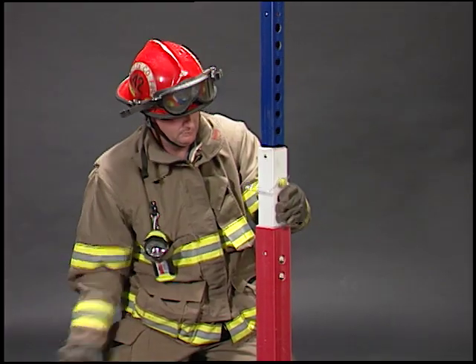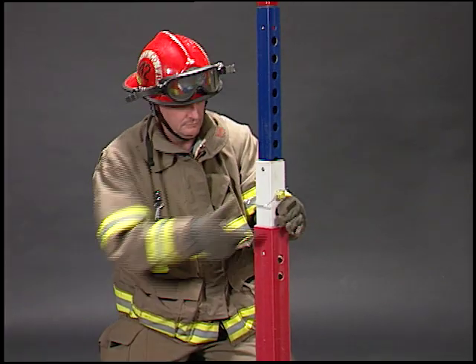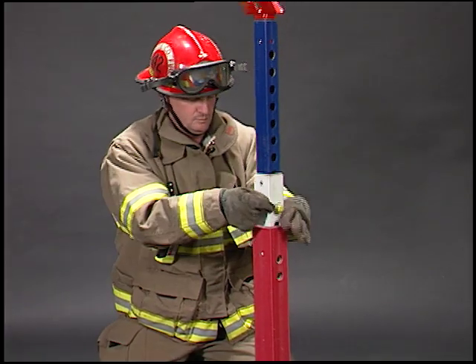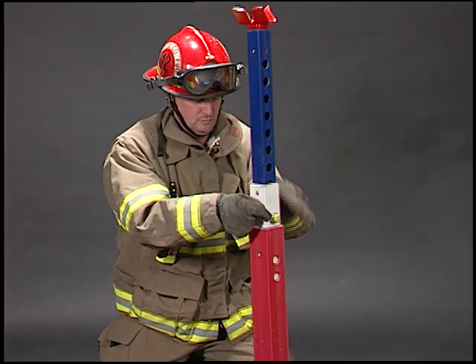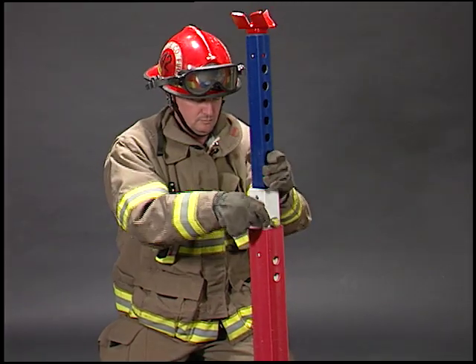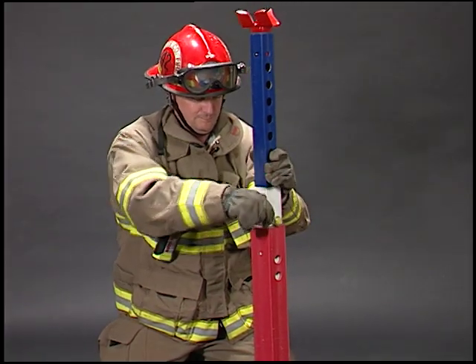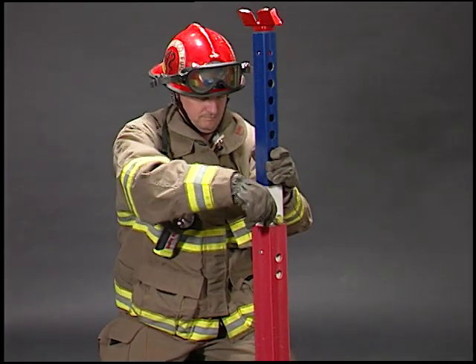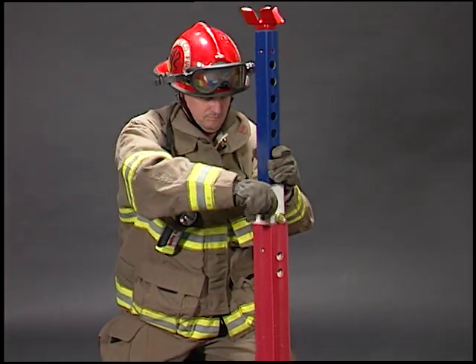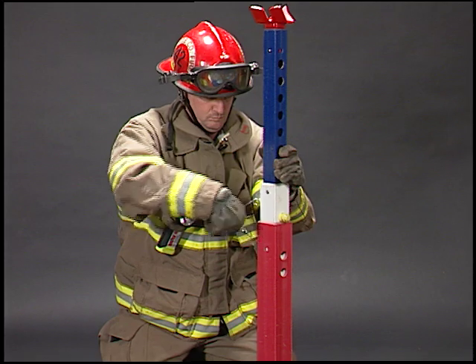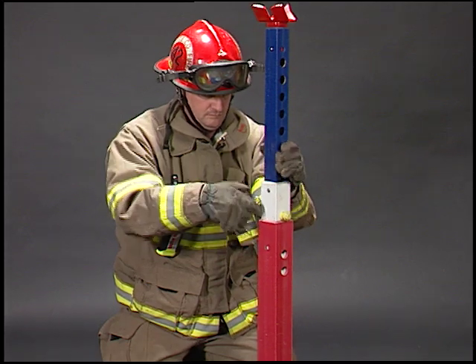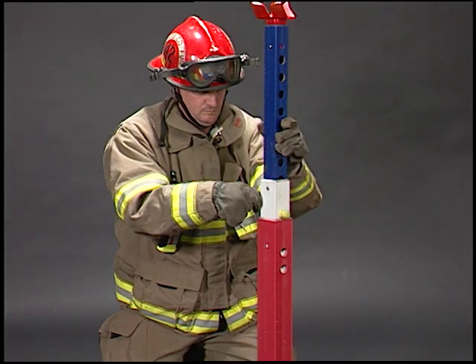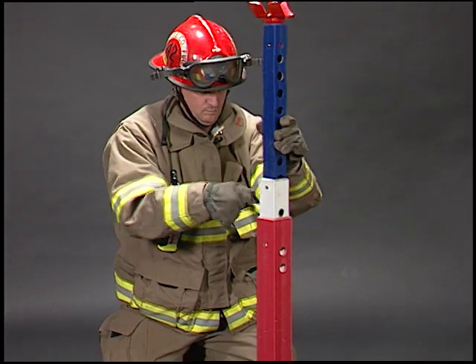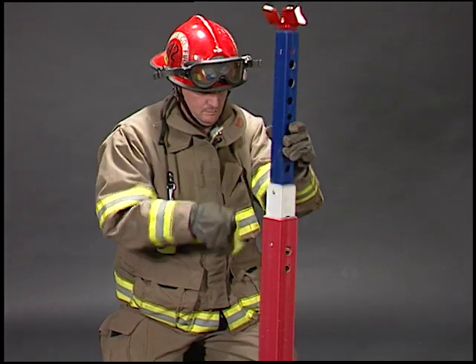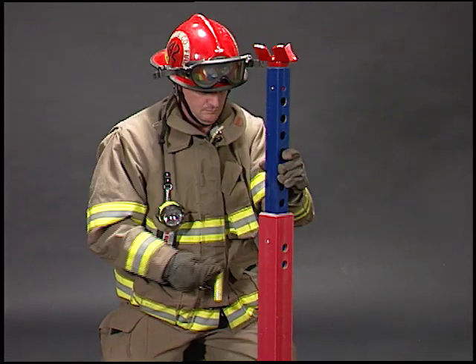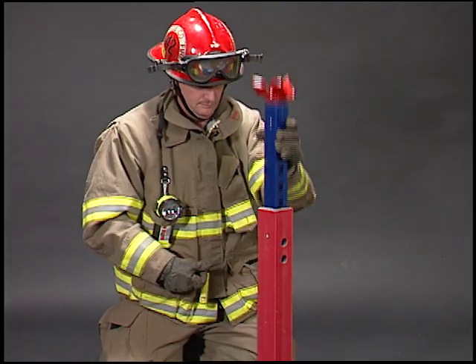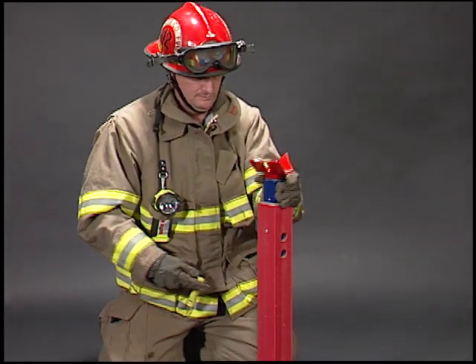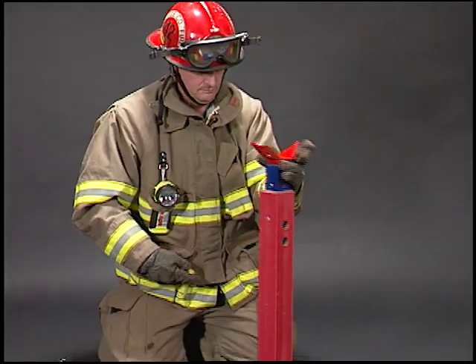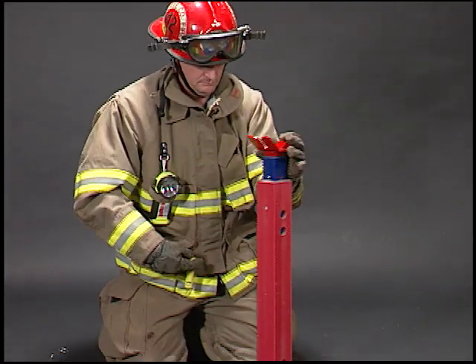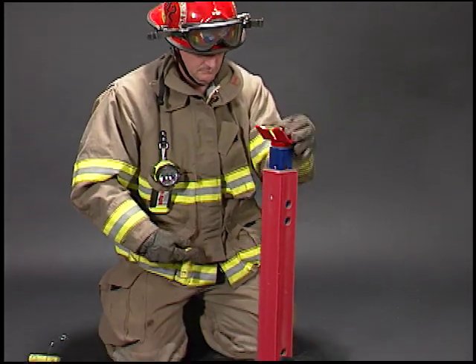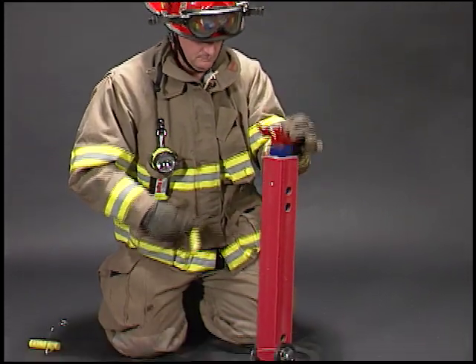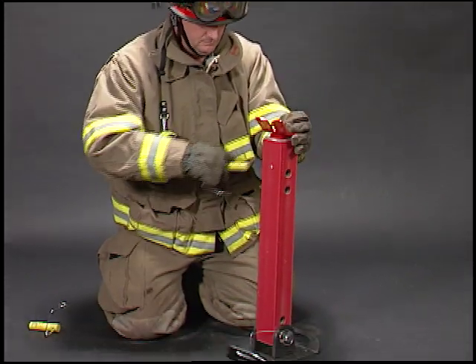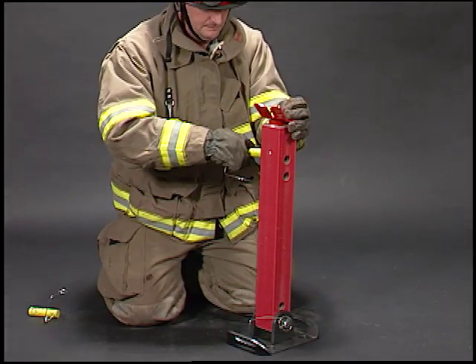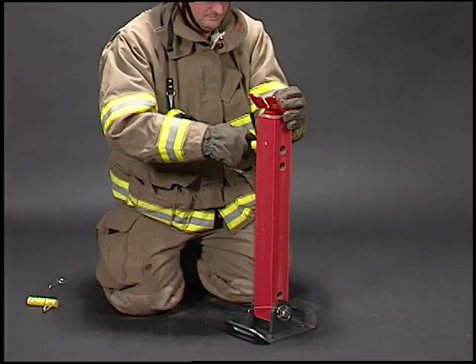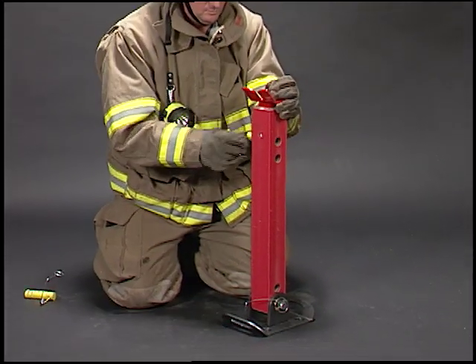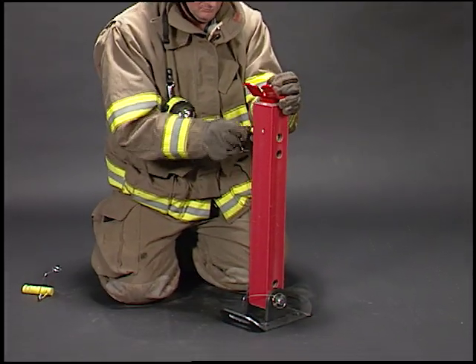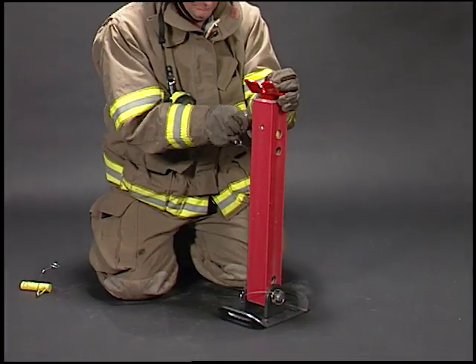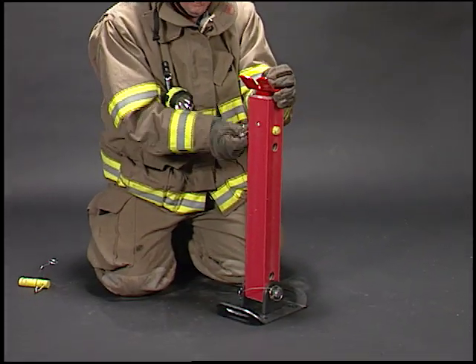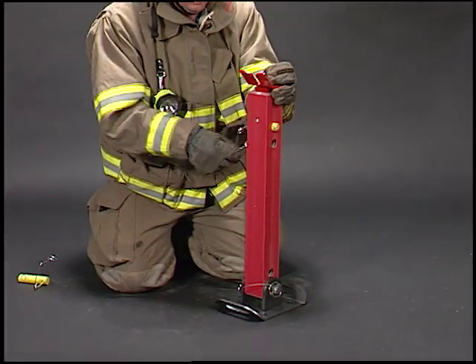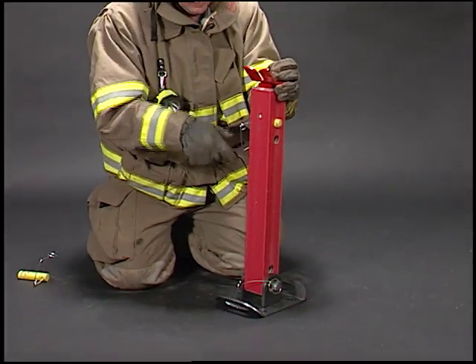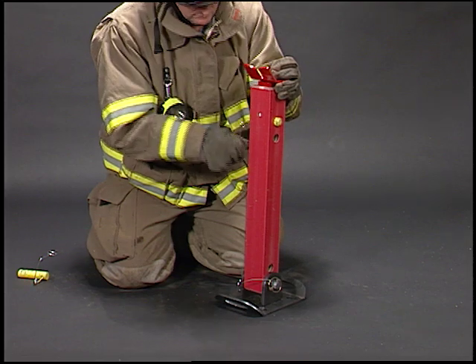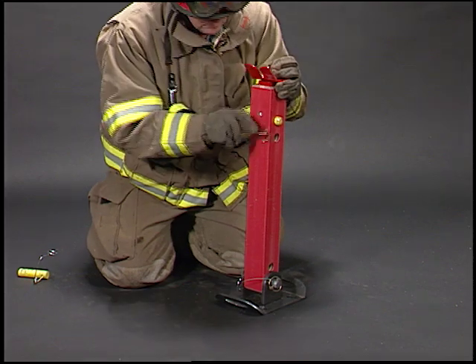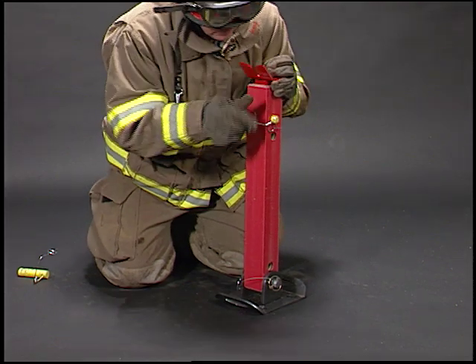After use, simply remove the two yellow strut pins, slide the sections back together, and insert the strut pins into the two holes in the red tube.